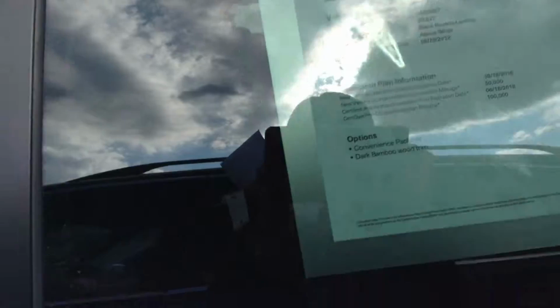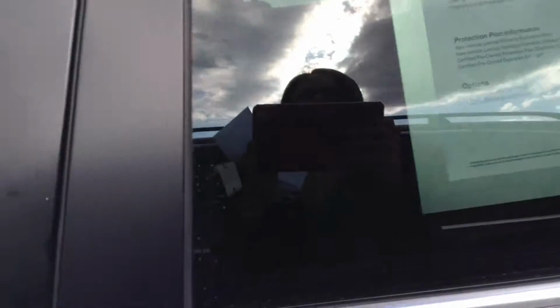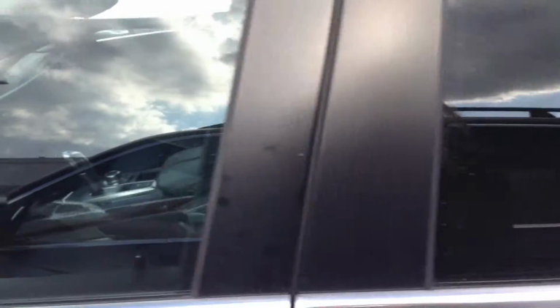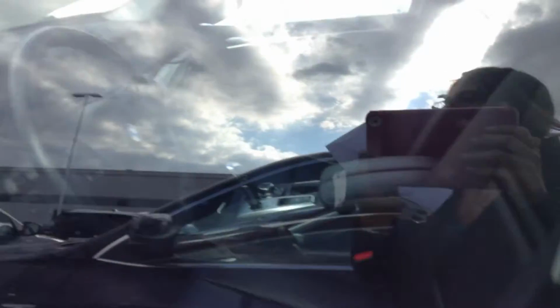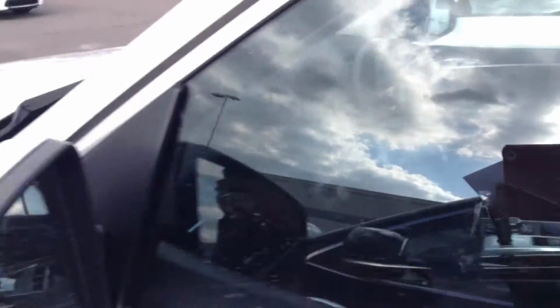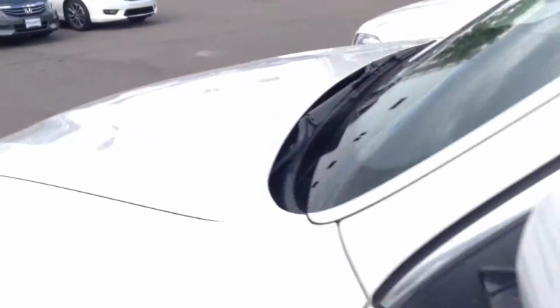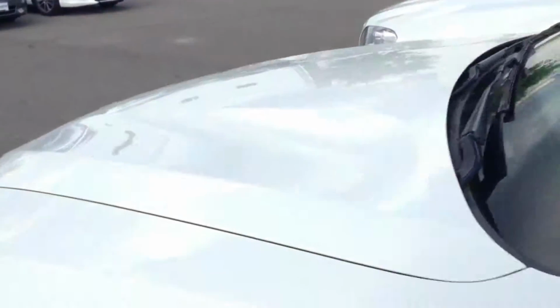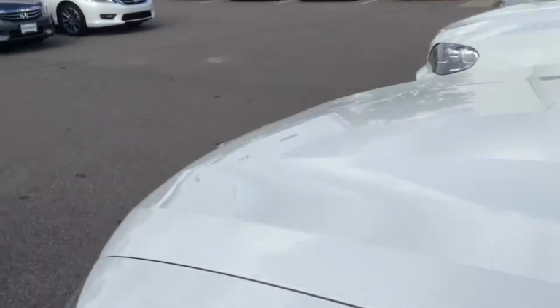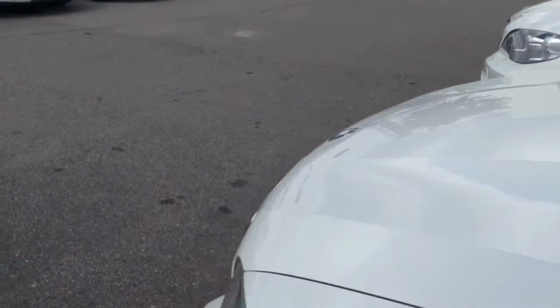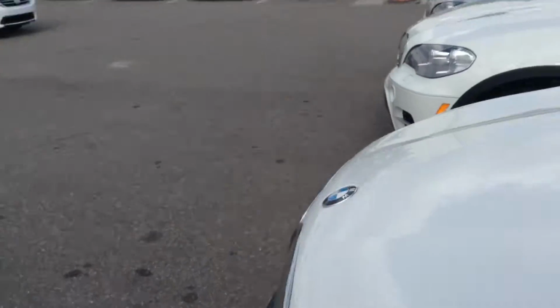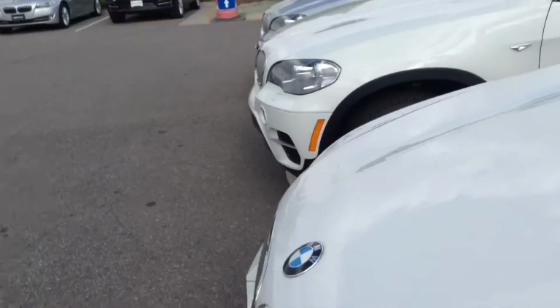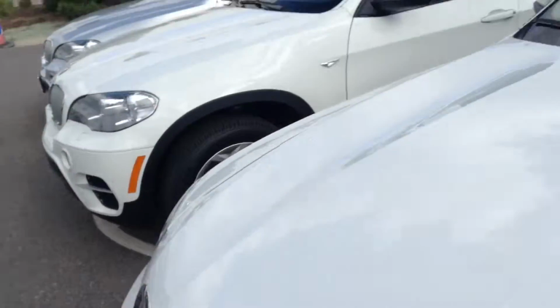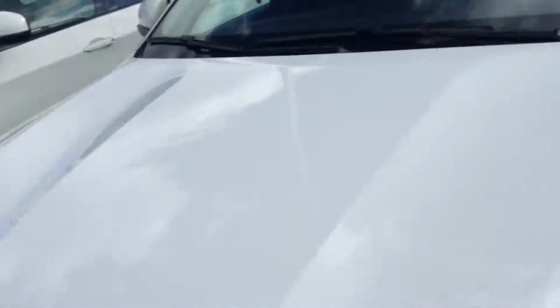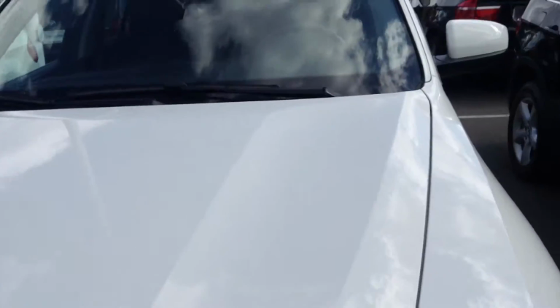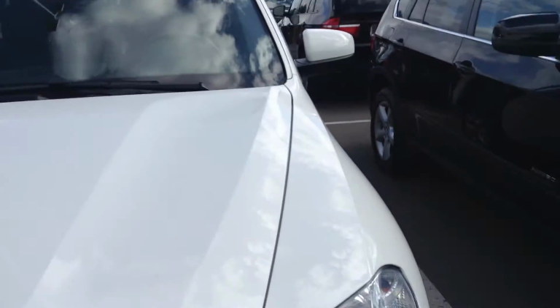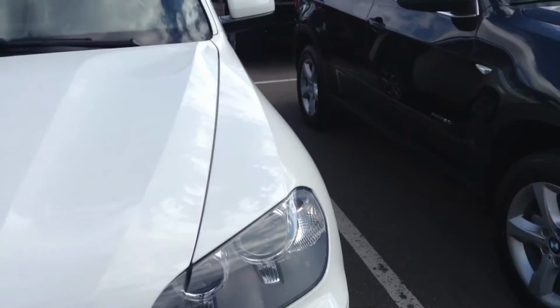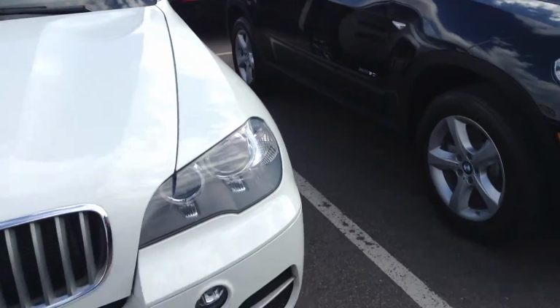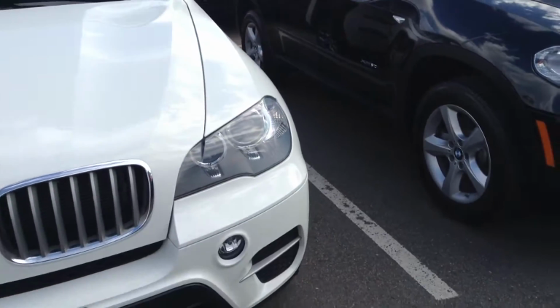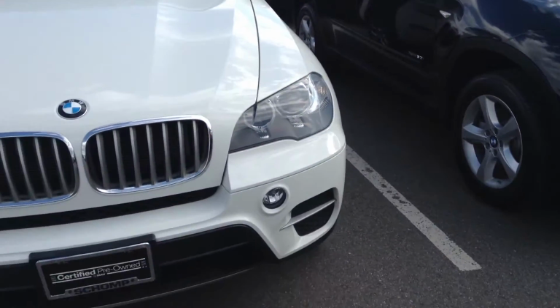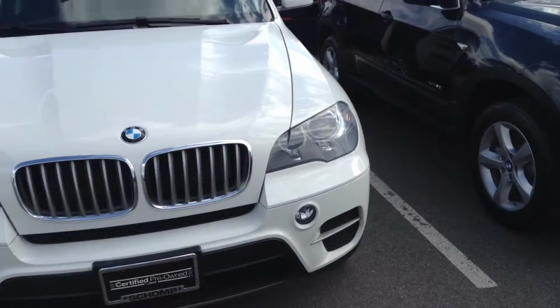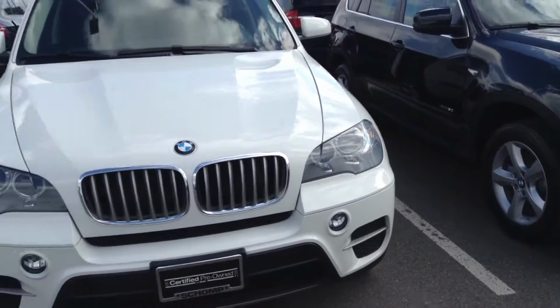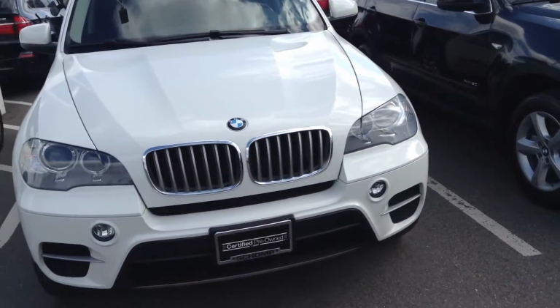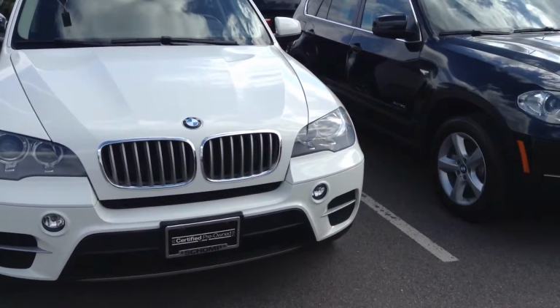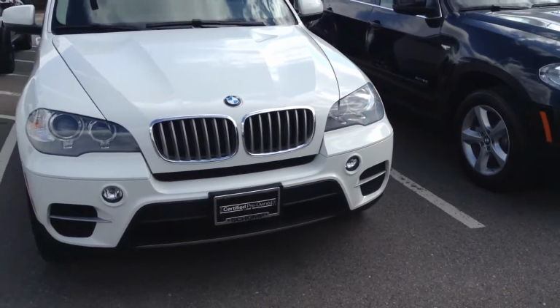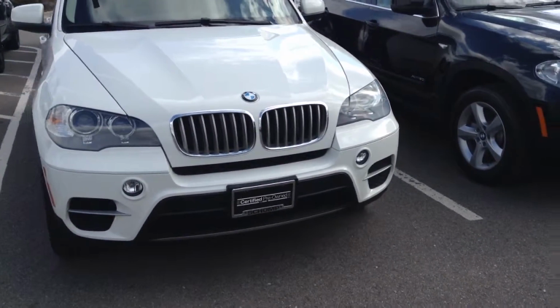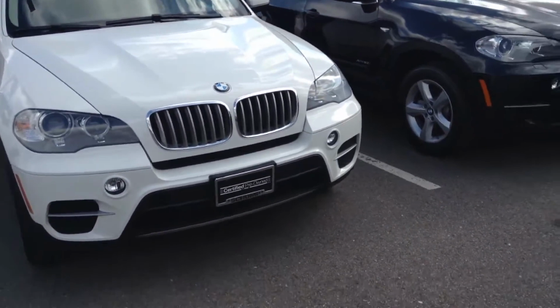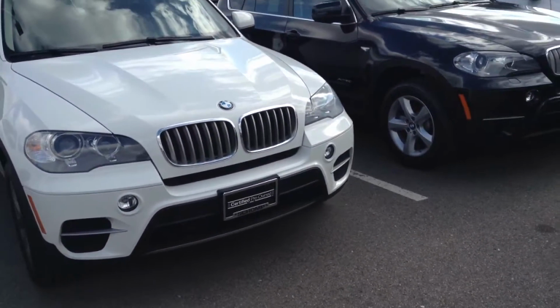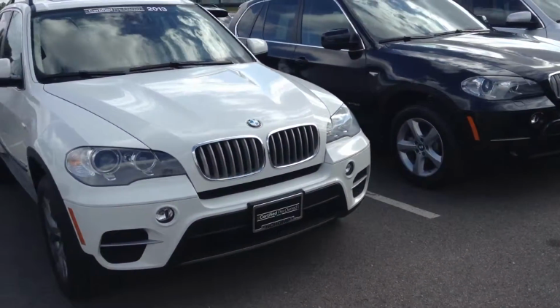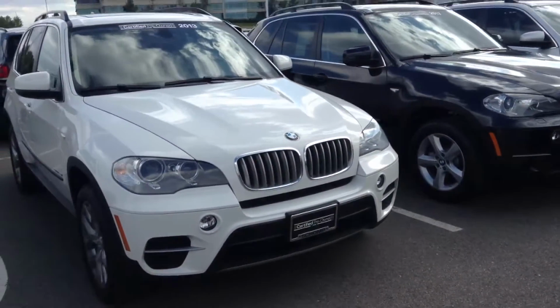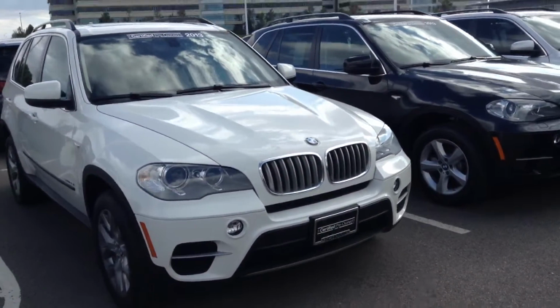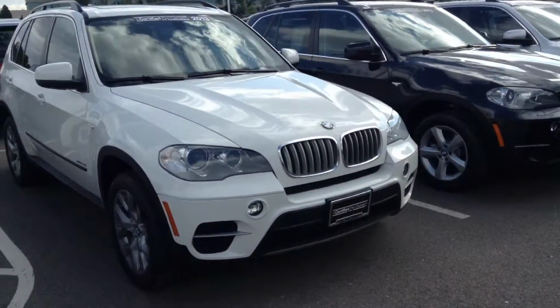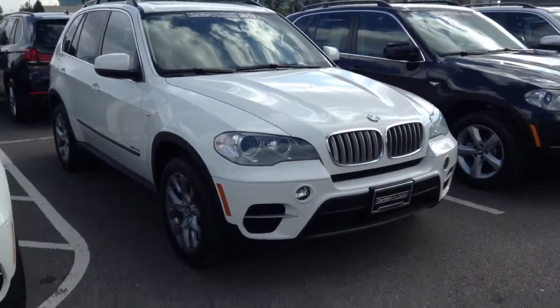Very low mileage — it looks like about 28,000 on the miles. It's in really great condition. It's a great looking vehicle and I can't wait to bring you in to the dealership to take a look.